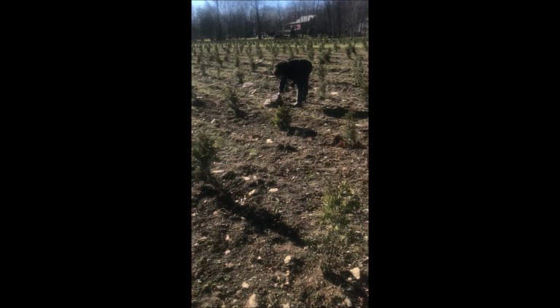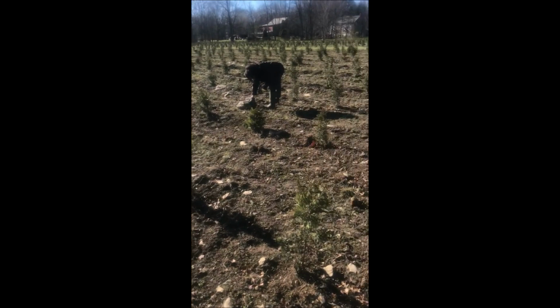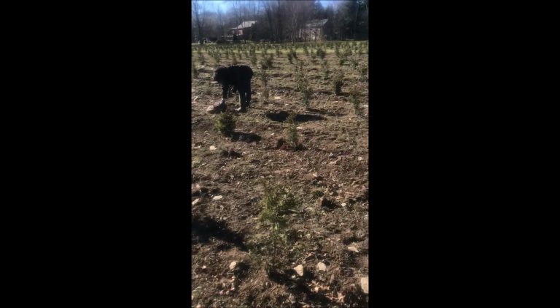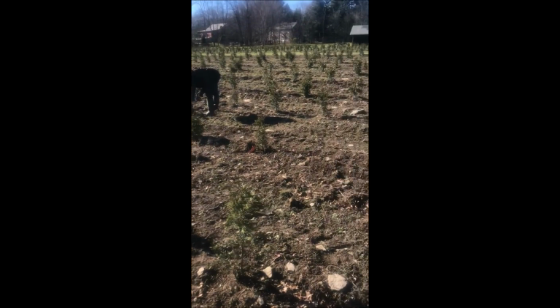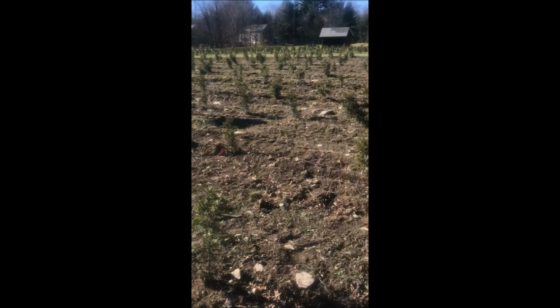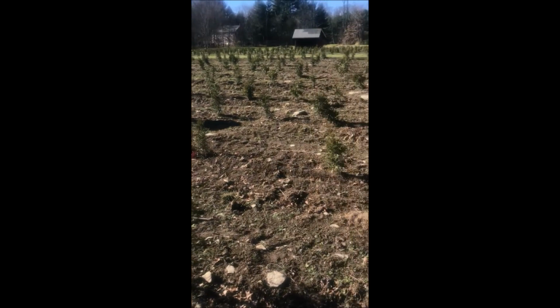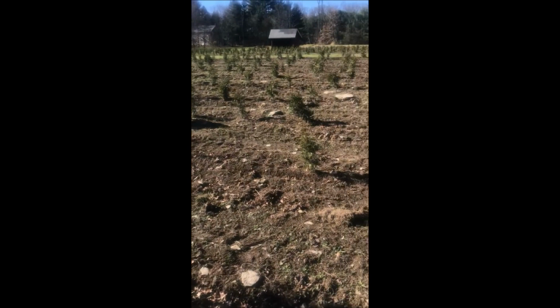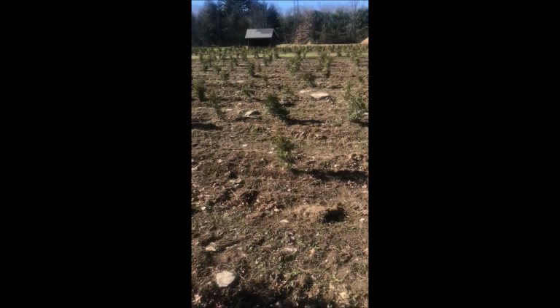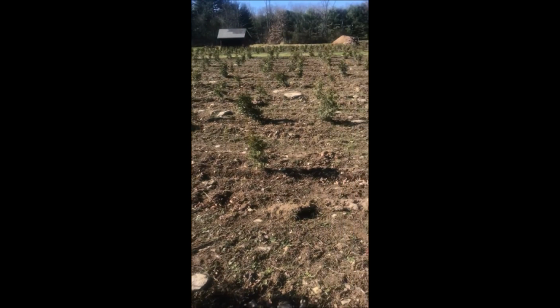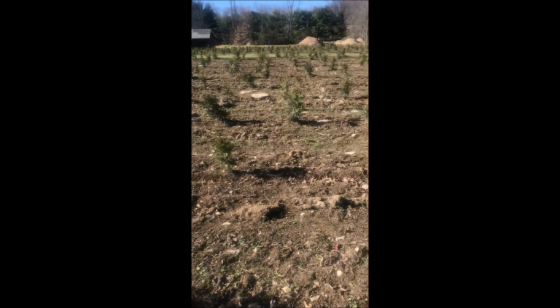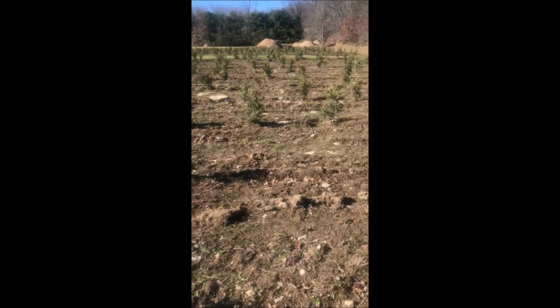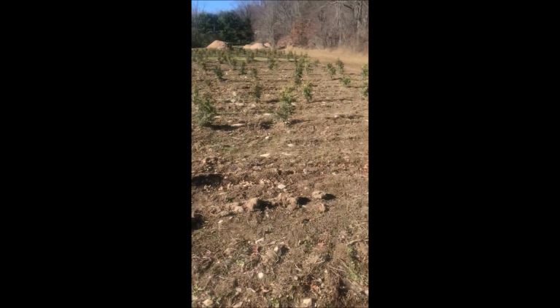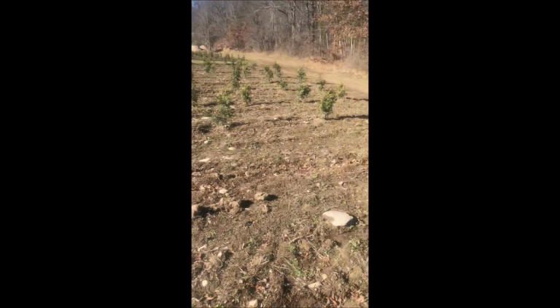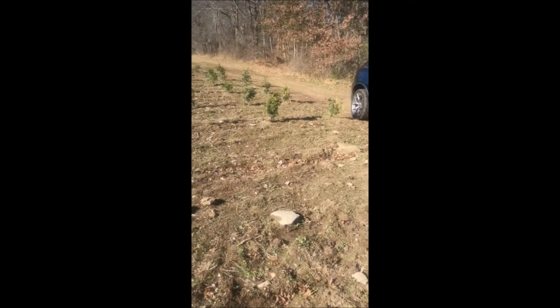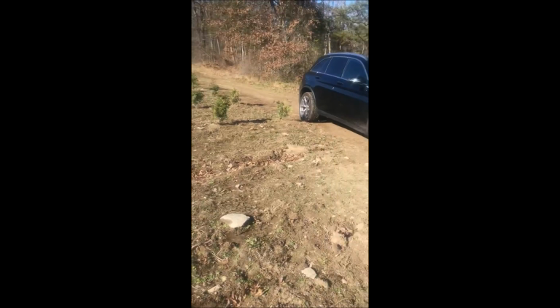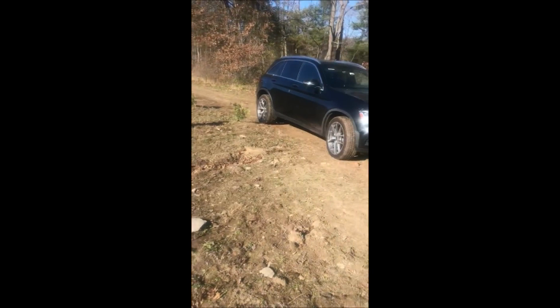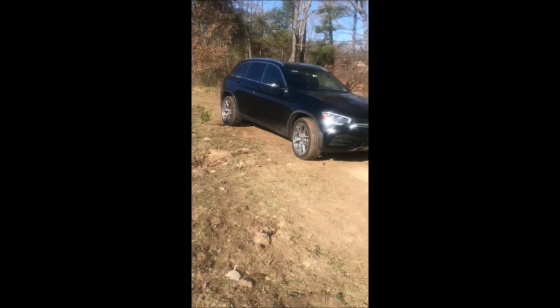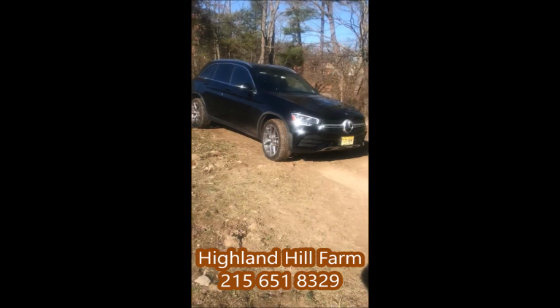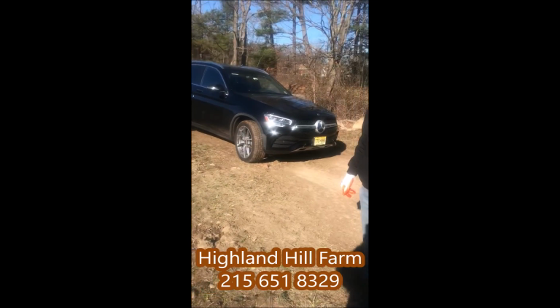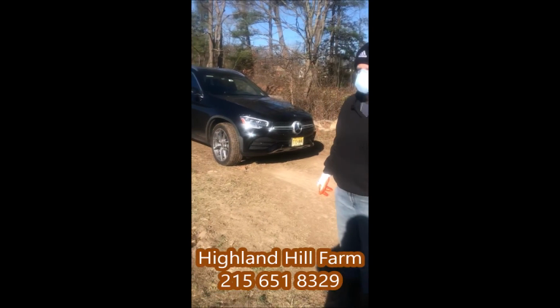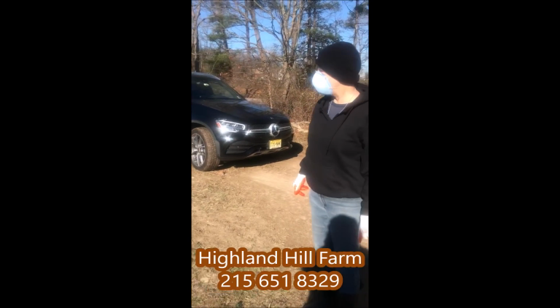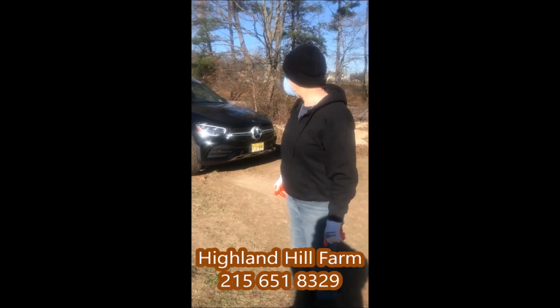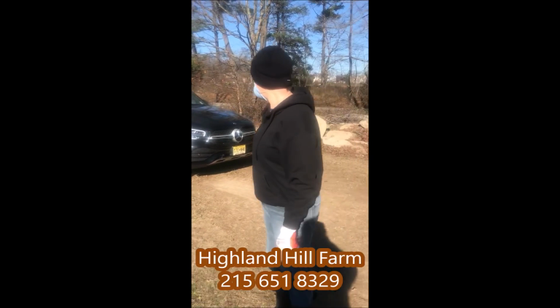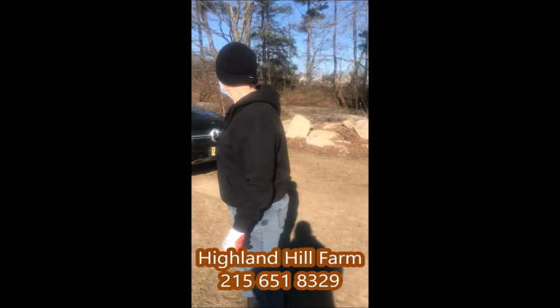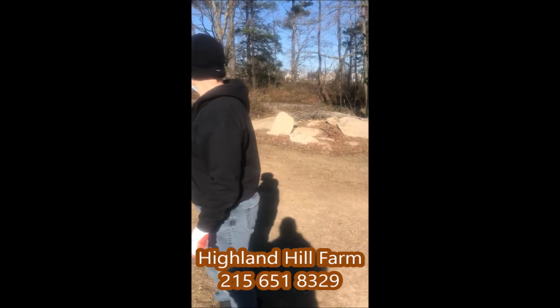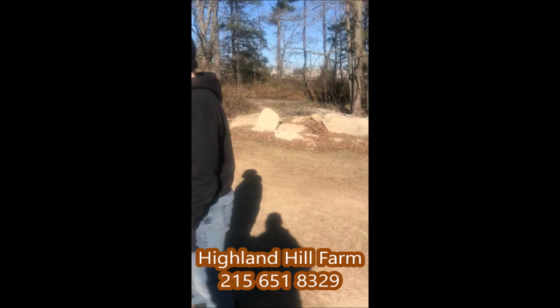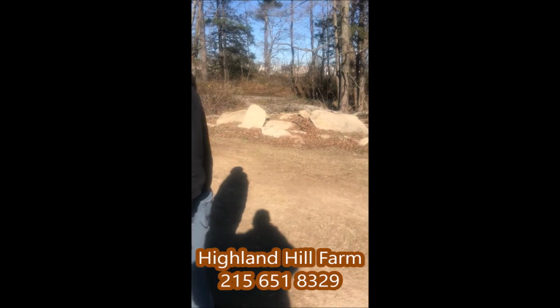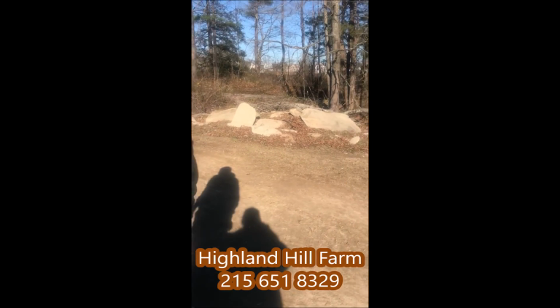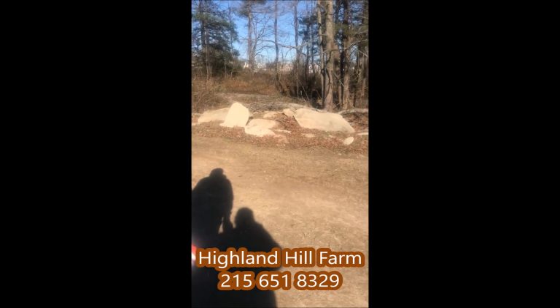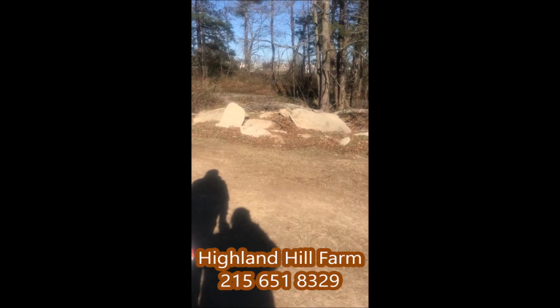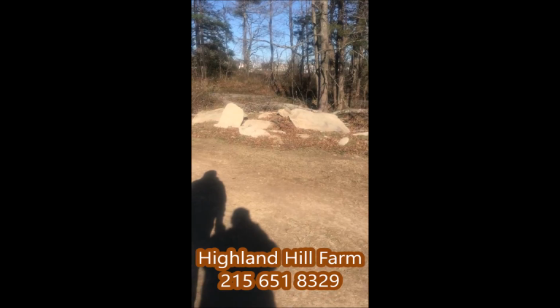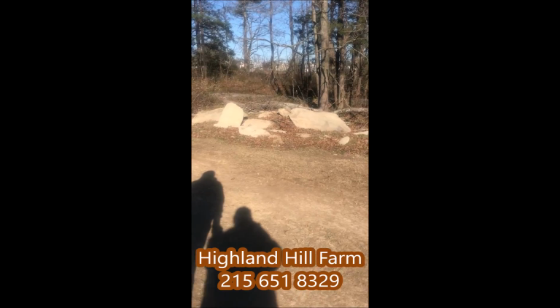I offer them on Craigslist for people to come and get their rocks. And if they just happen to bring me a bag of M&Ms, they can take all the rocks they want. And I get a lot of takers.